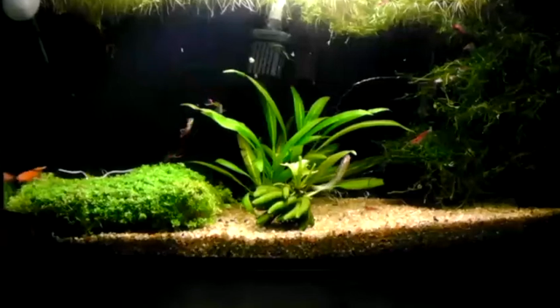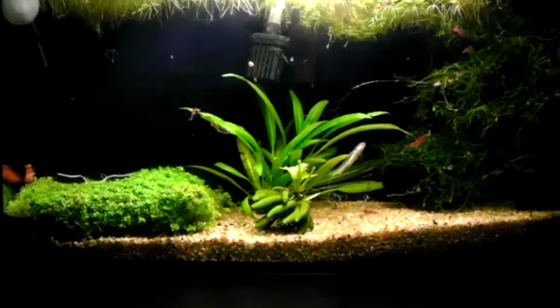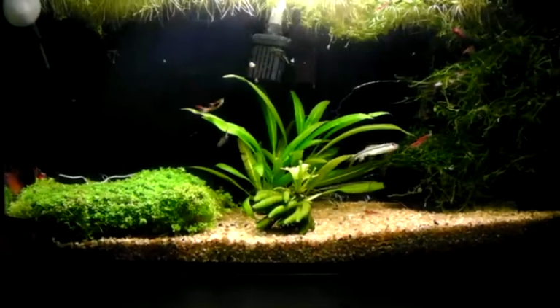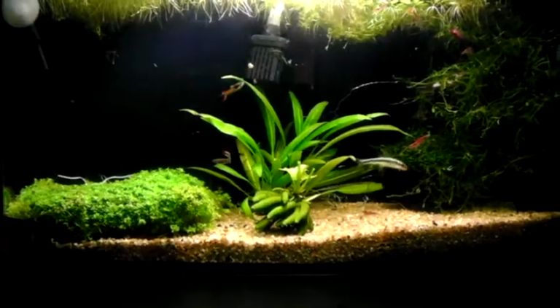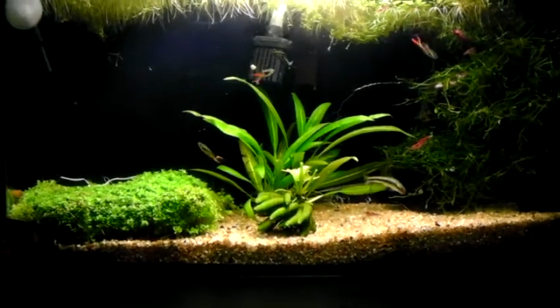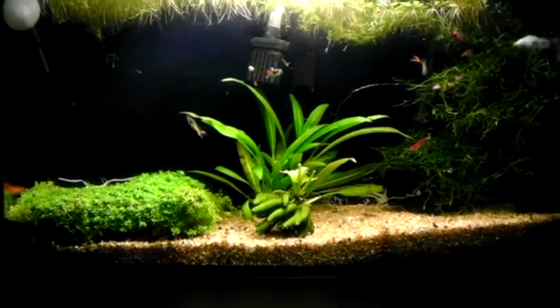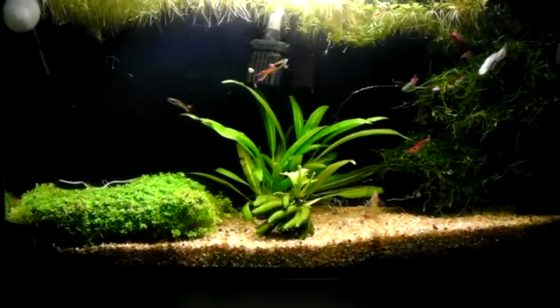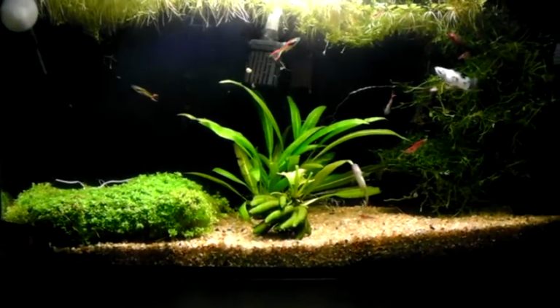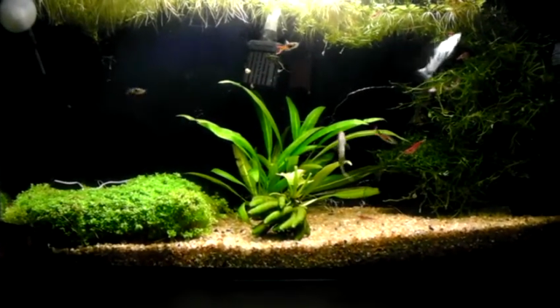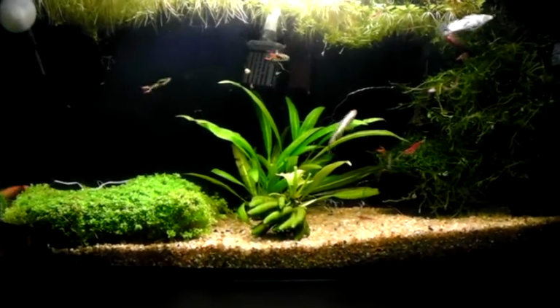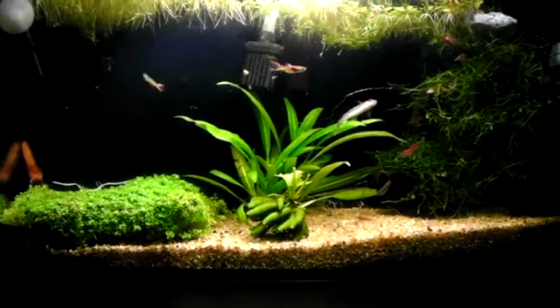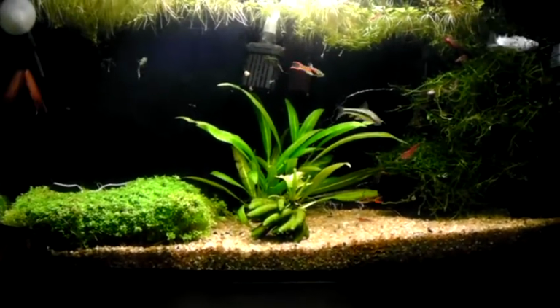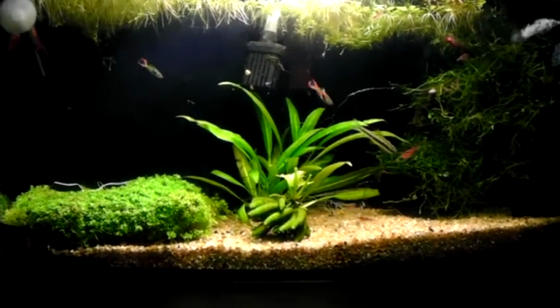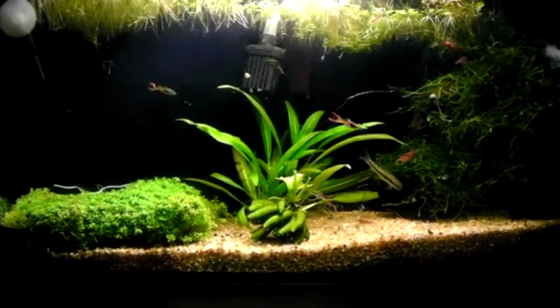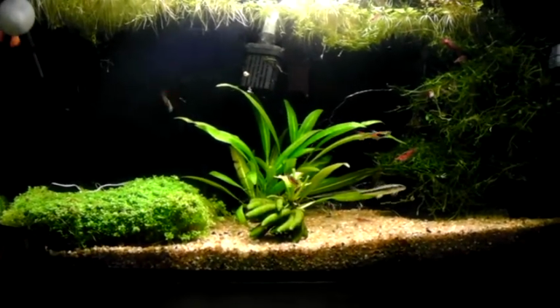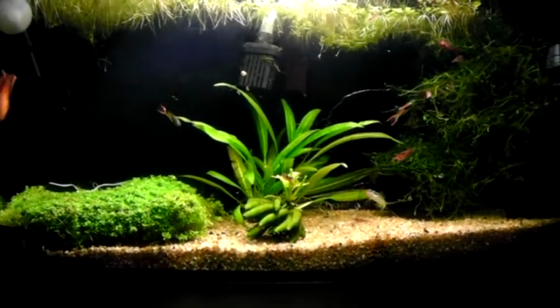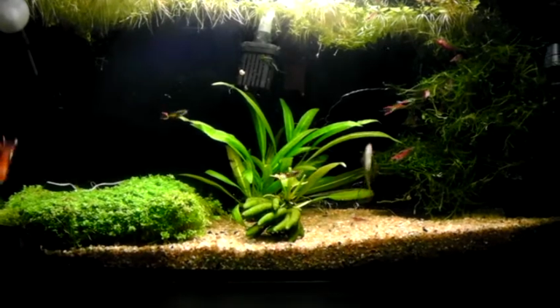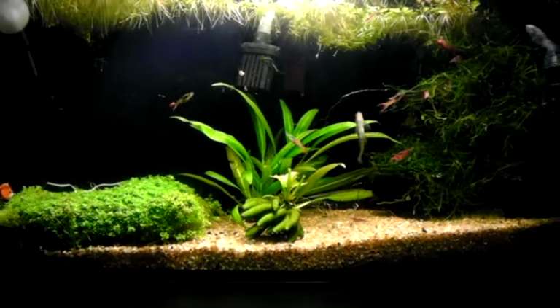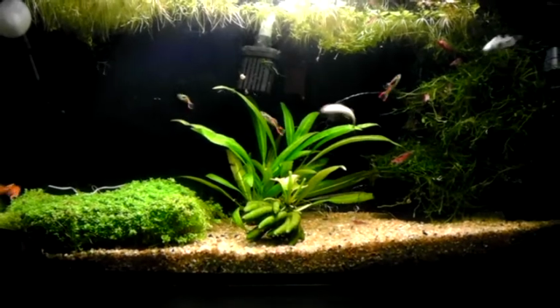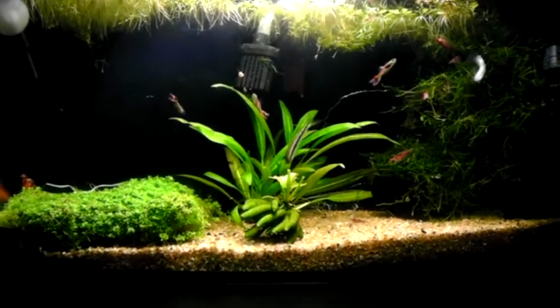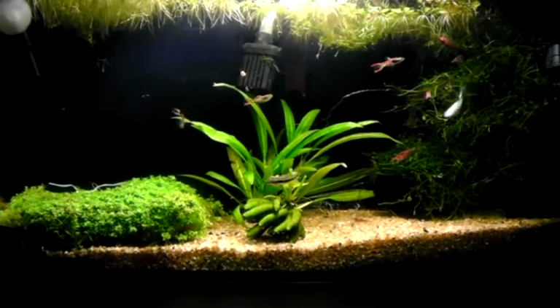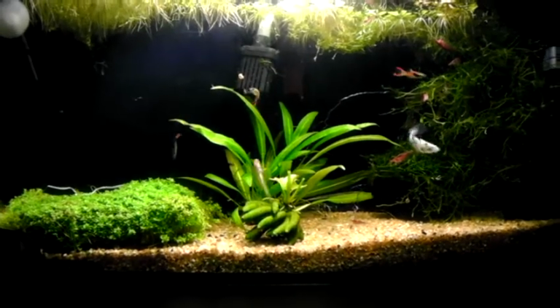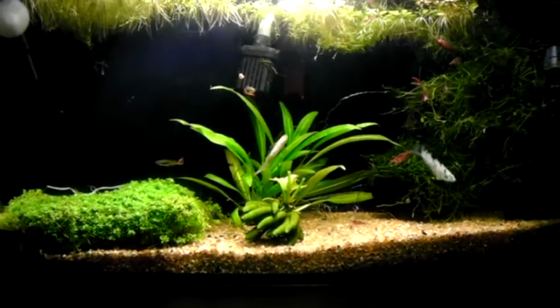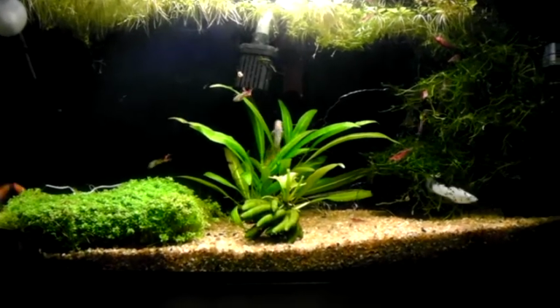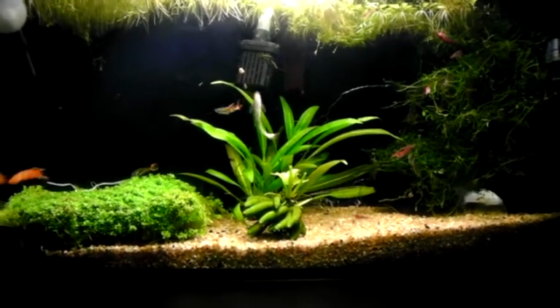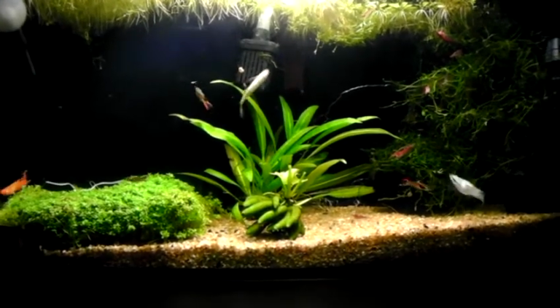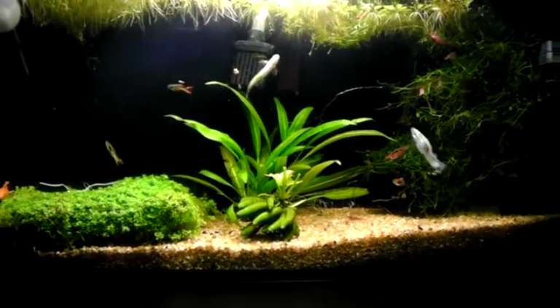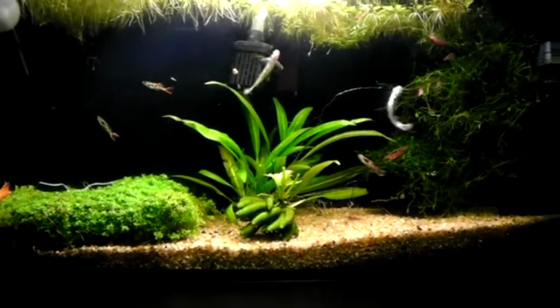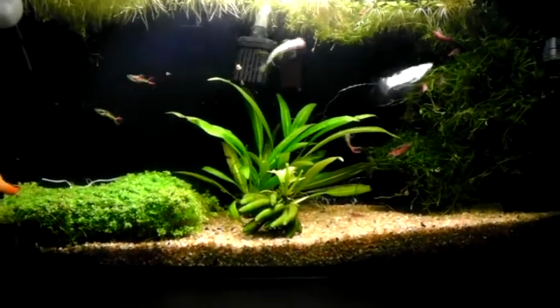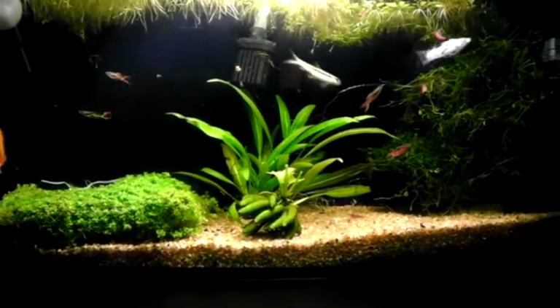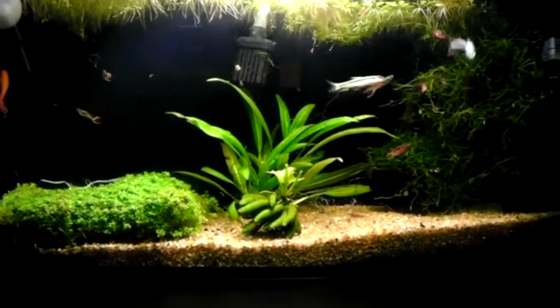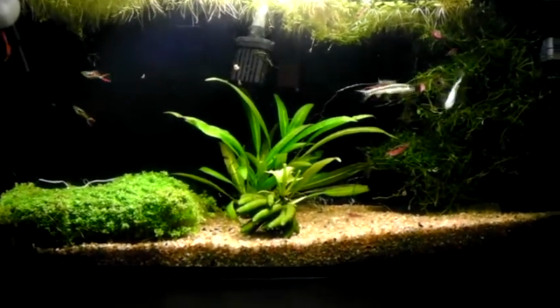Hey YouTube, here's a little update on my nano planted aquarium — six gallons, I believe. Got some new stuff.